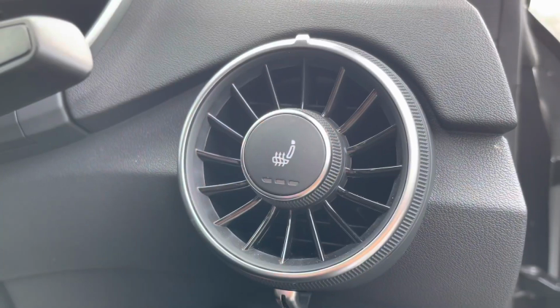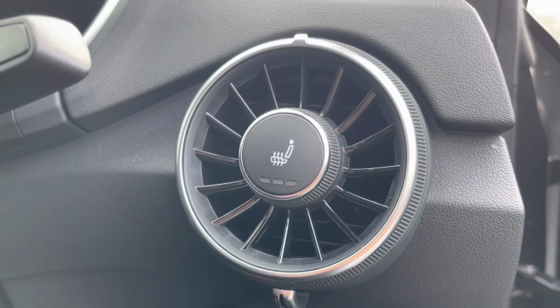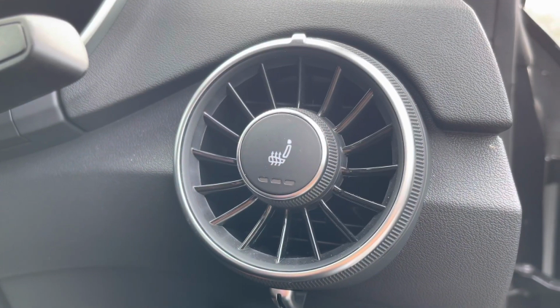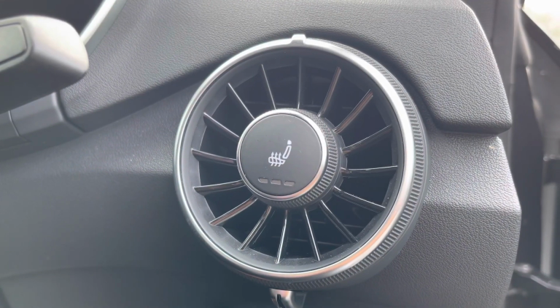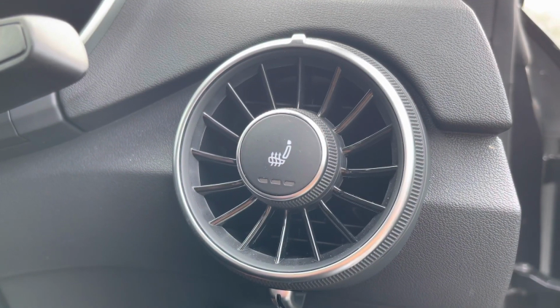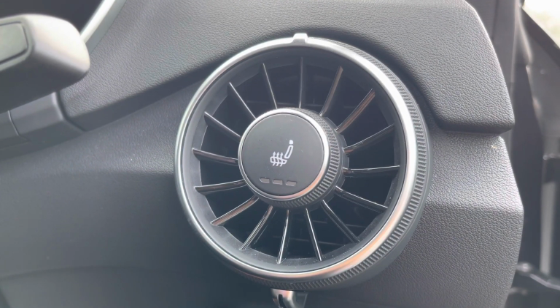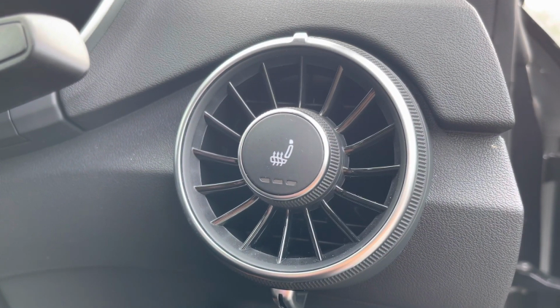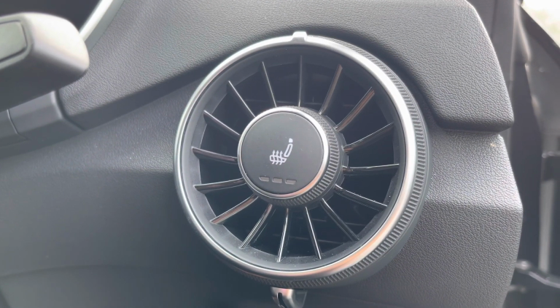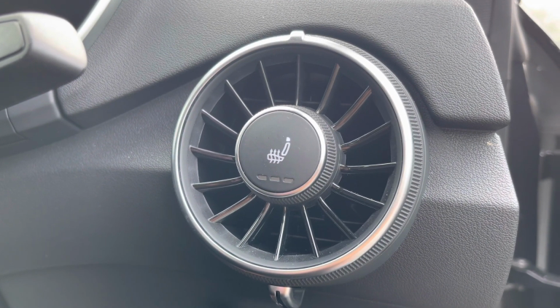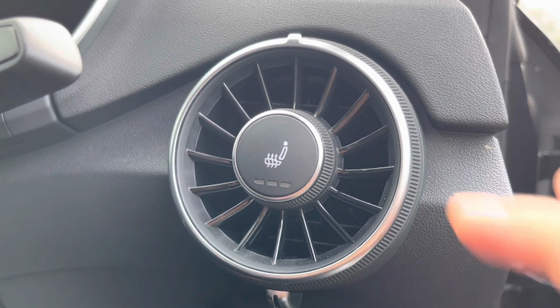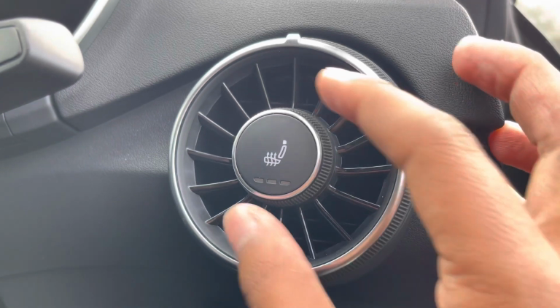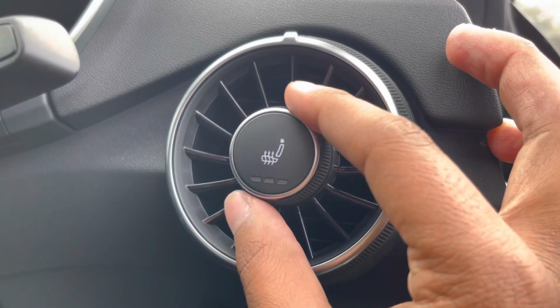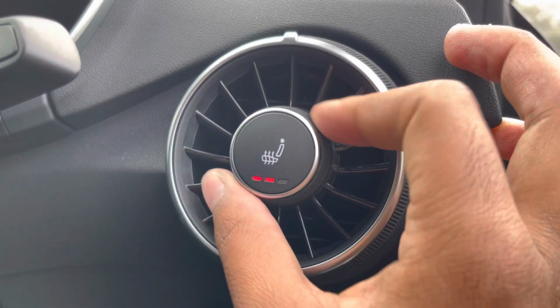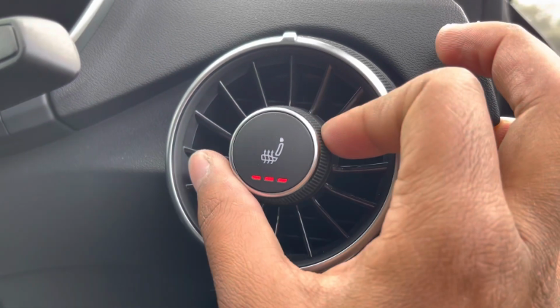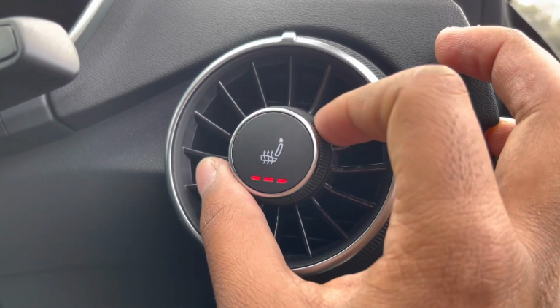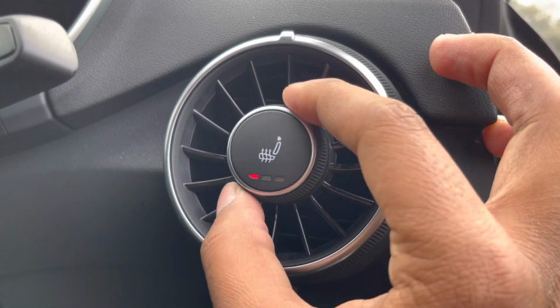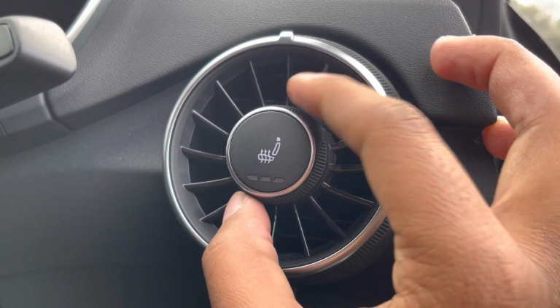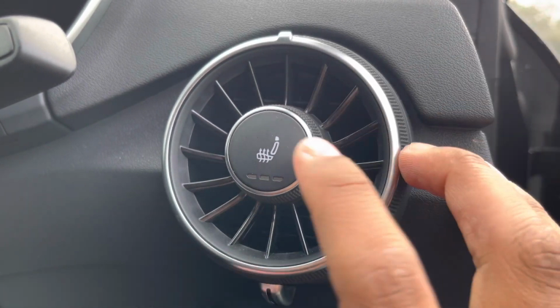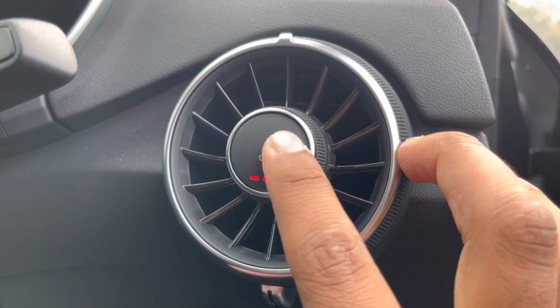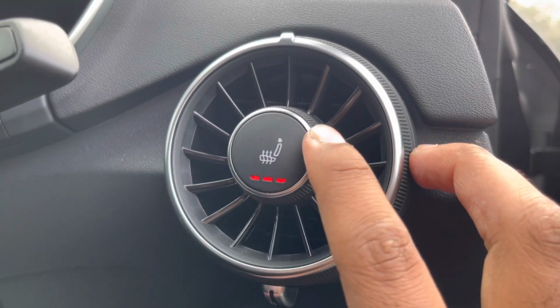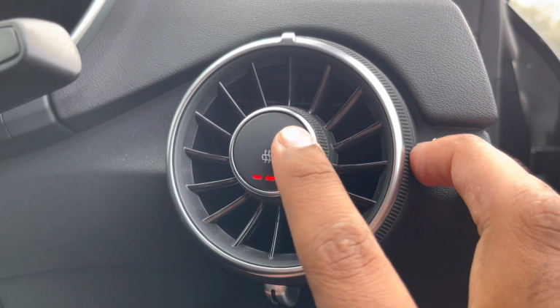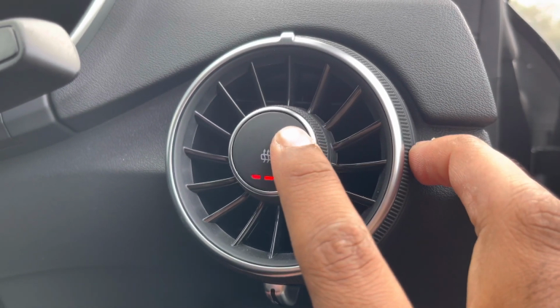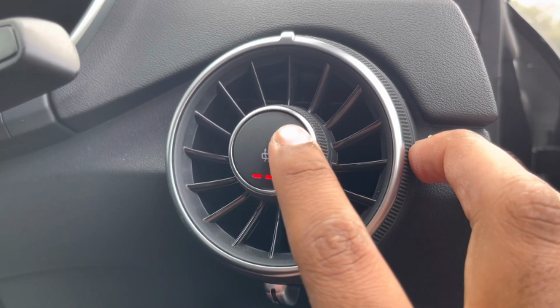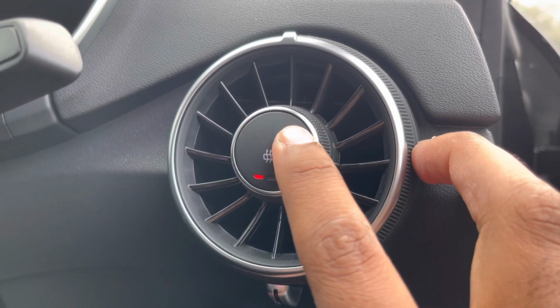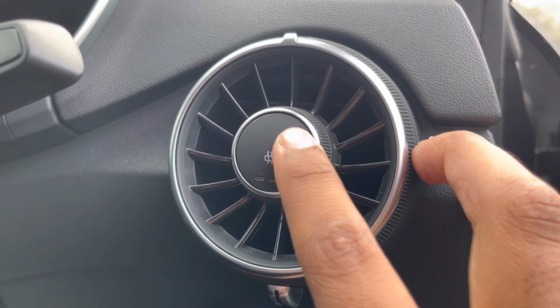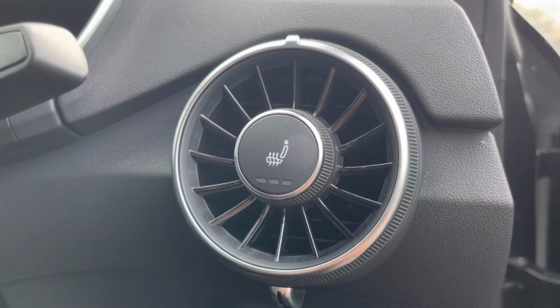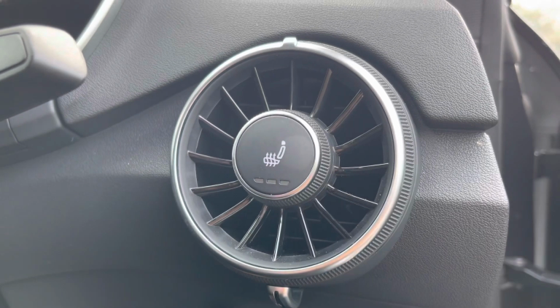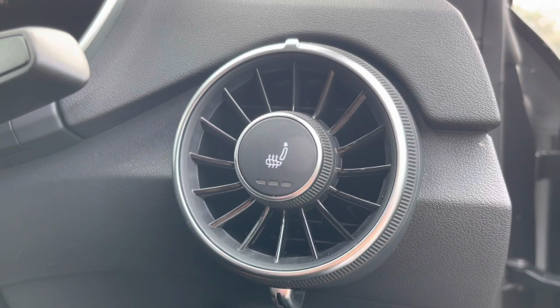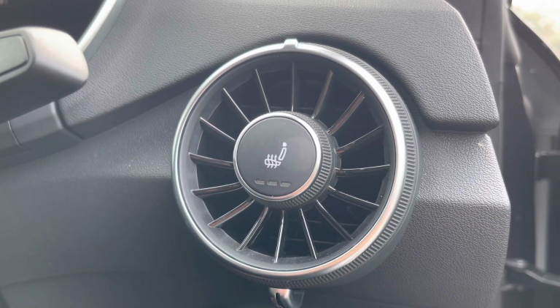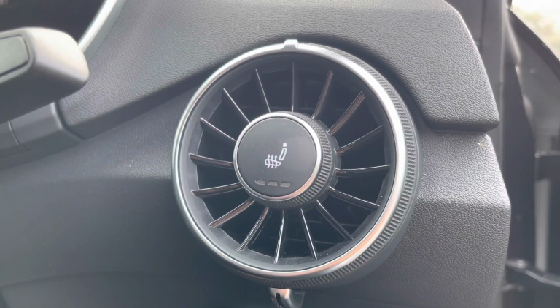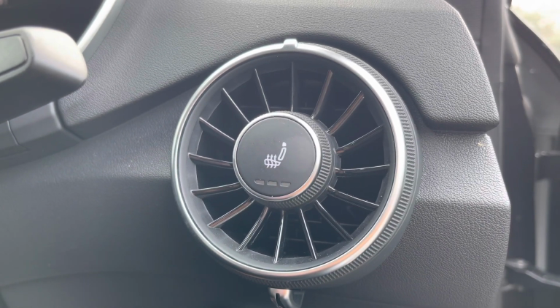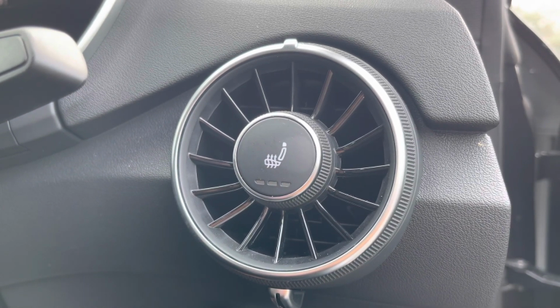We also have the added benefit of heated front seats, which come really handy especially on those cold winter mornings. You can activate them by rotating the dial or by pushing on the control, so you can easily turn them on while on the move.